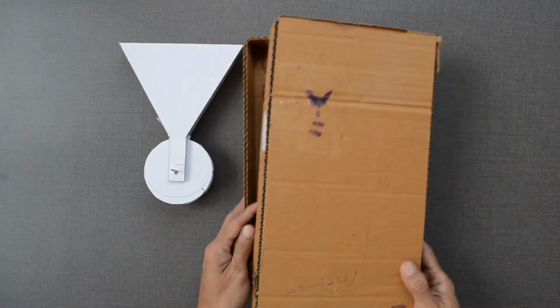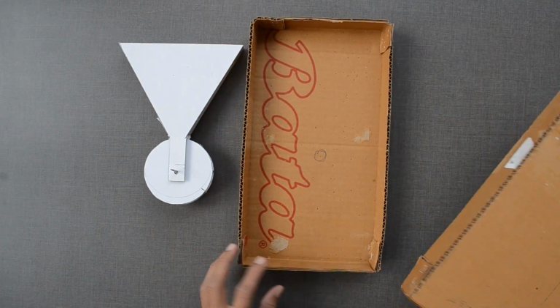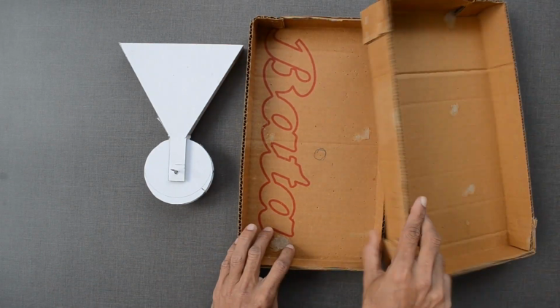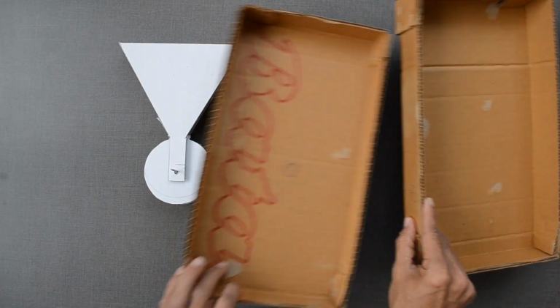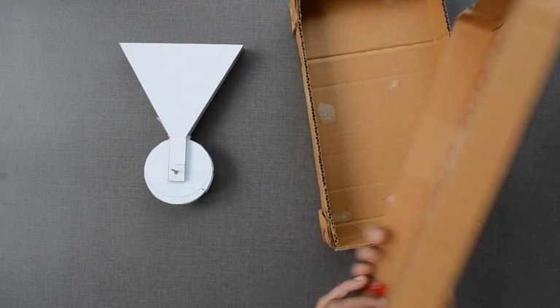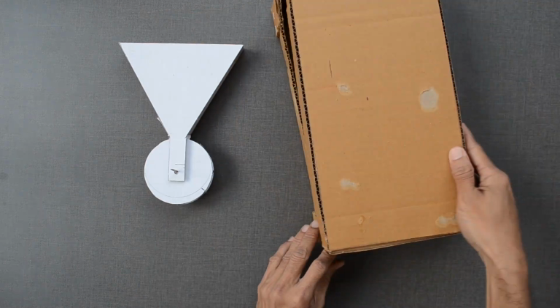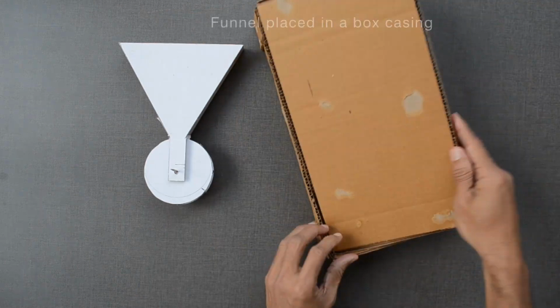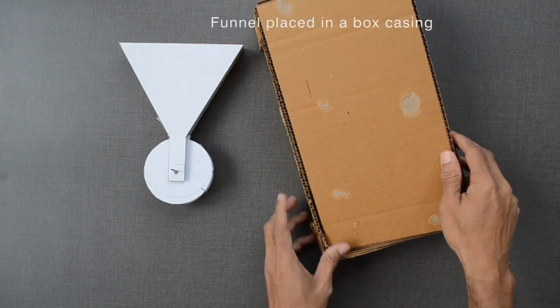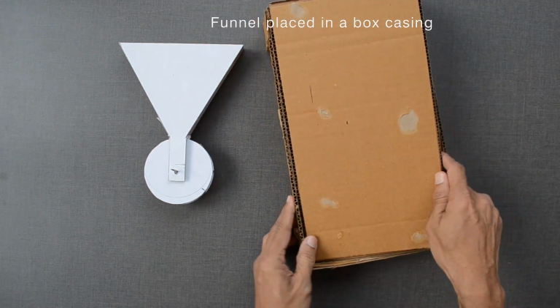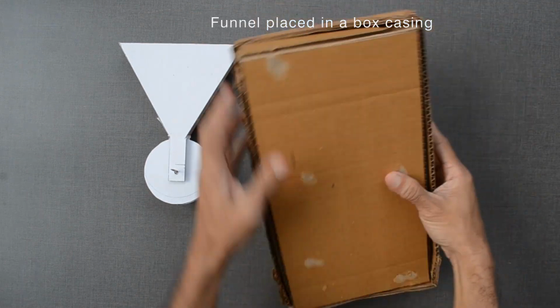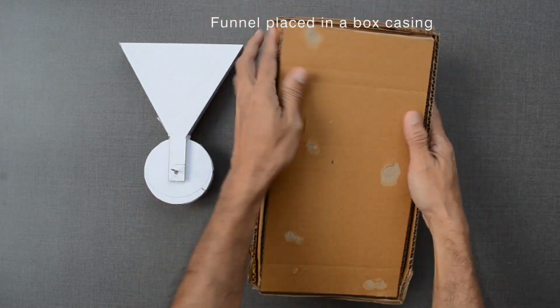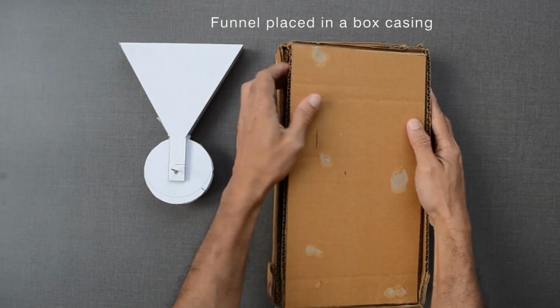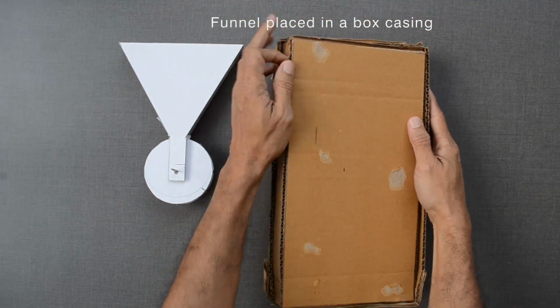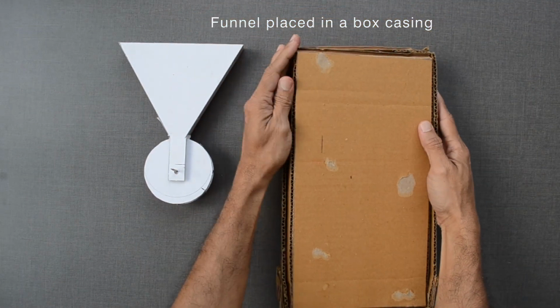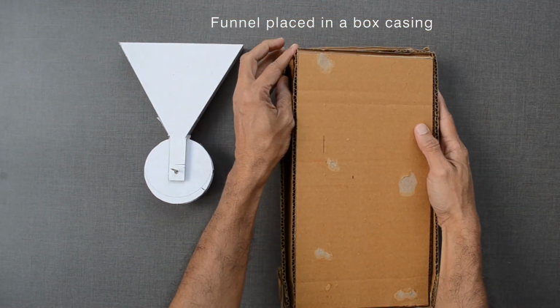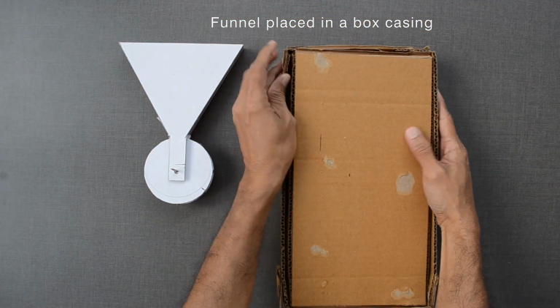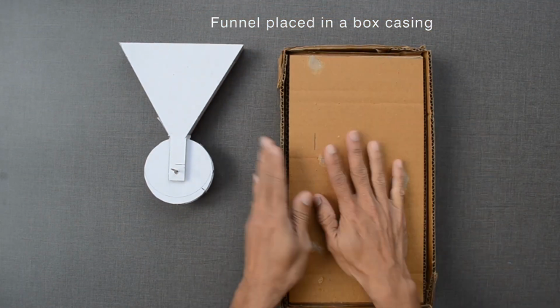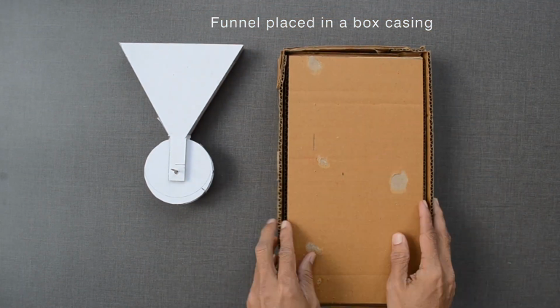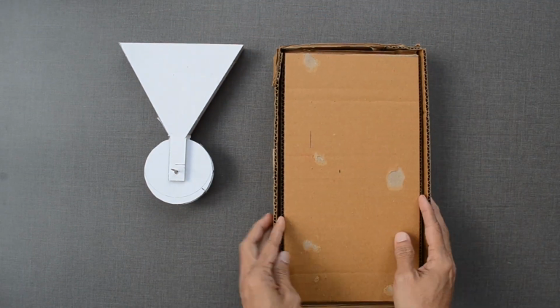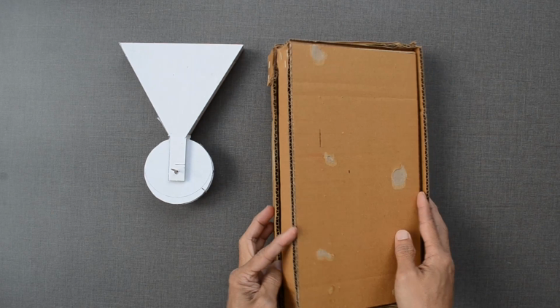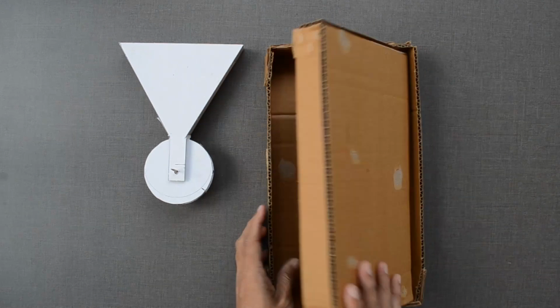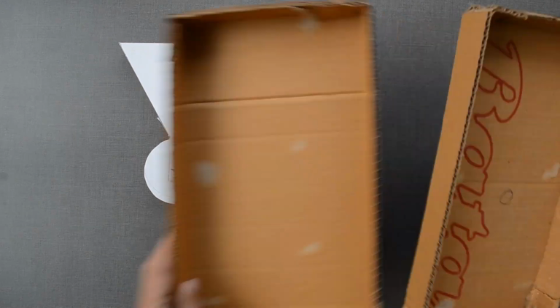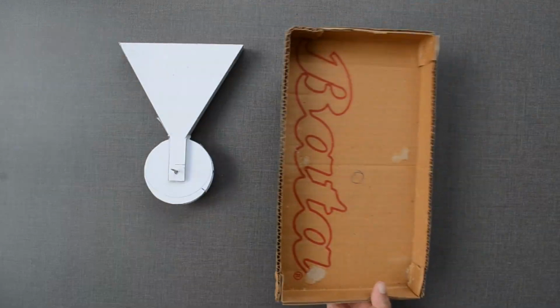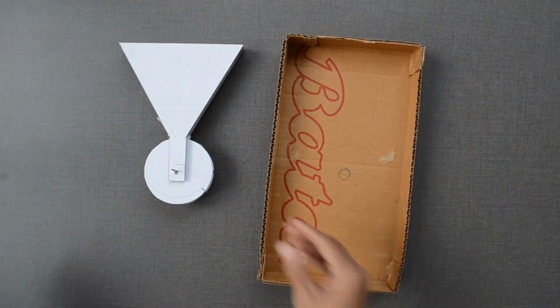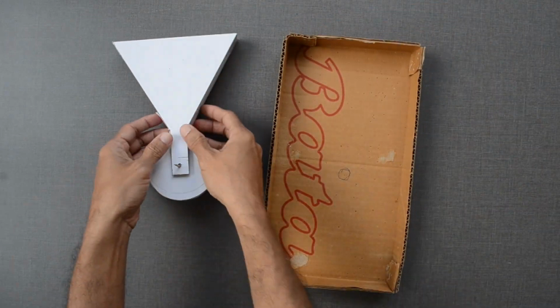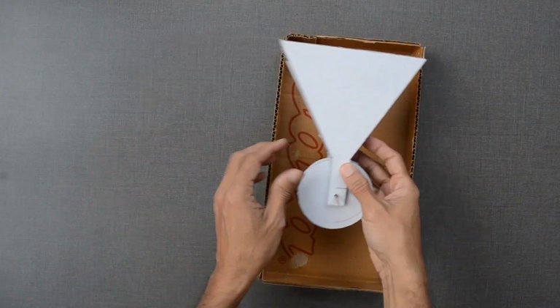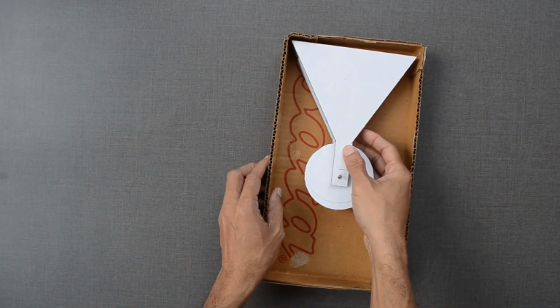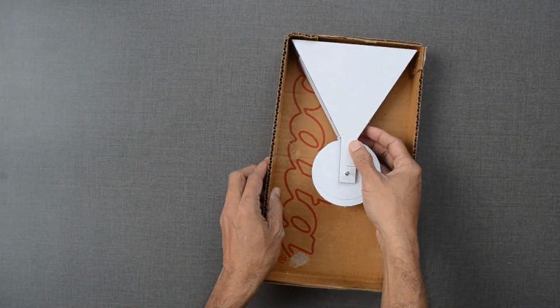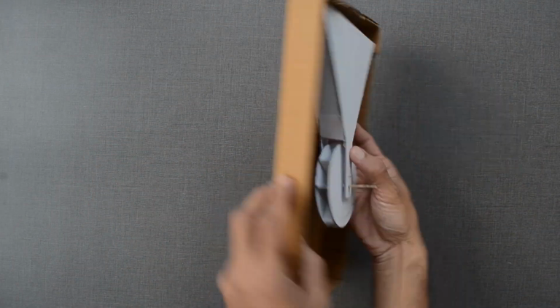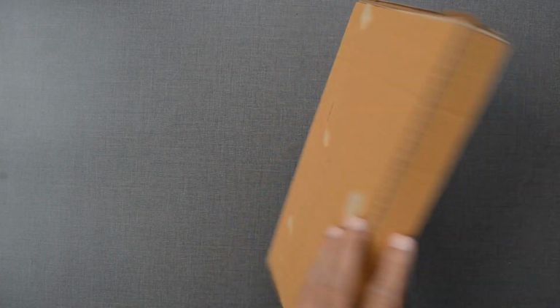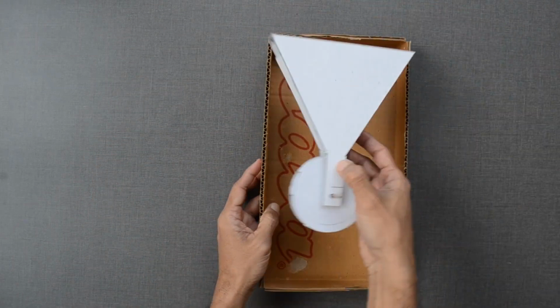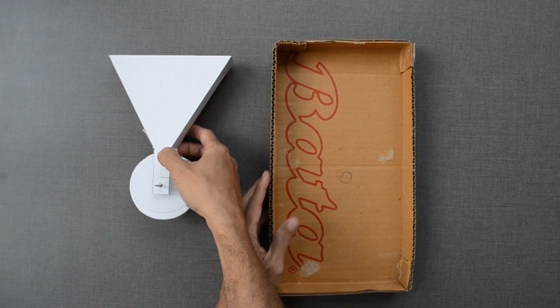Once I was happy with the movement of the acrobat, I placed this funnel in the middle of the nail inside a rectangular box and sealed it.